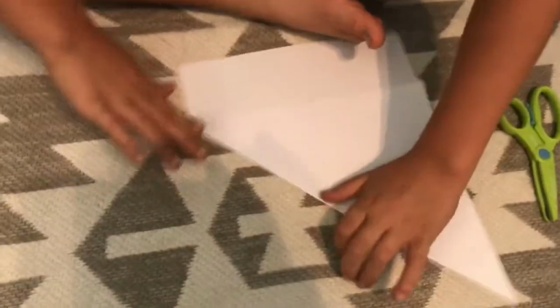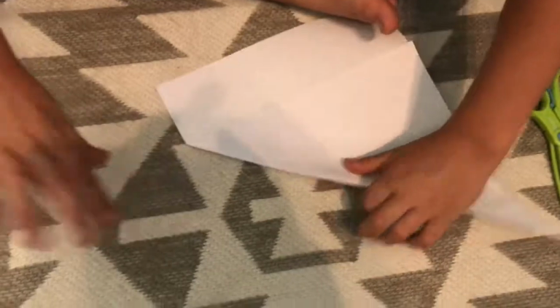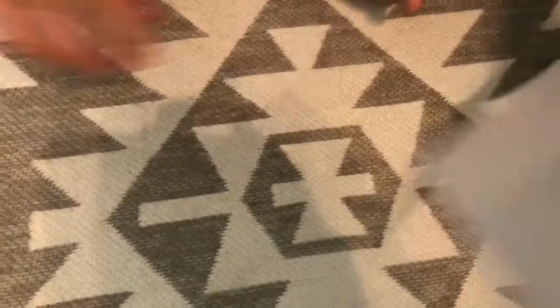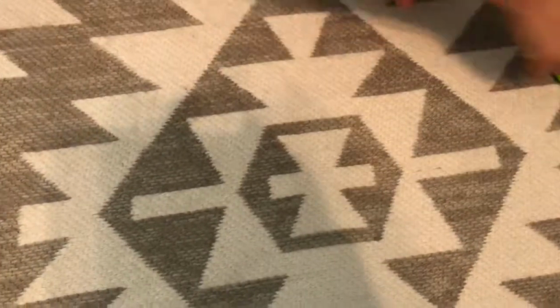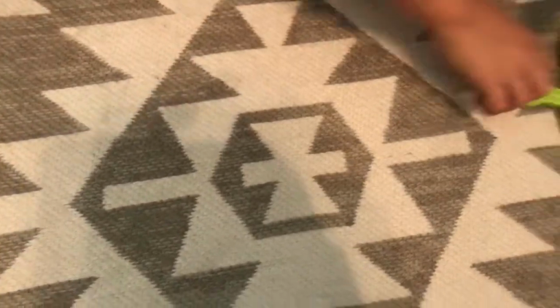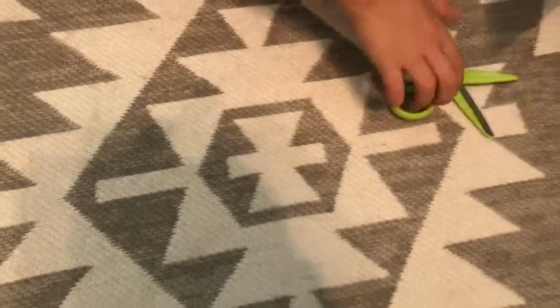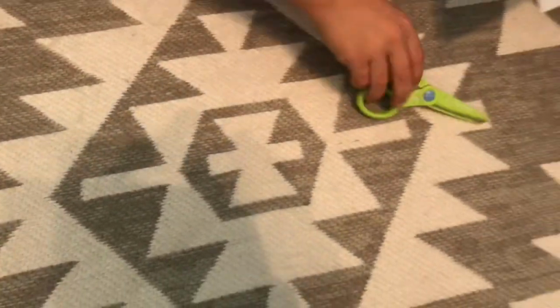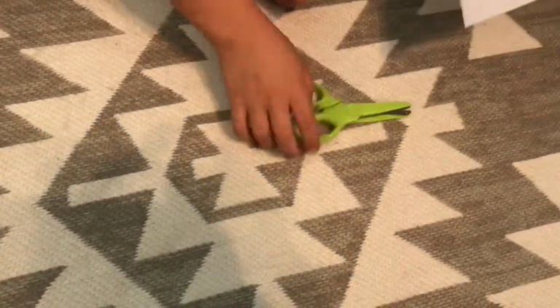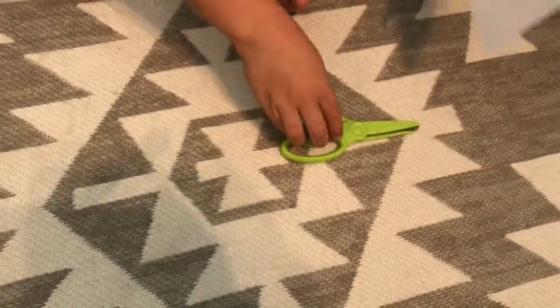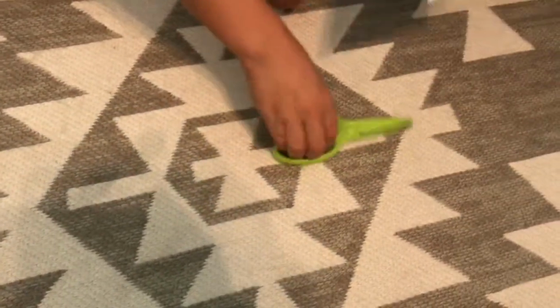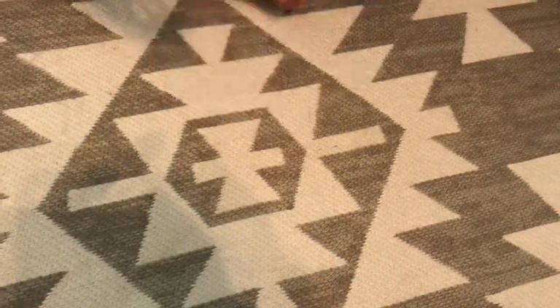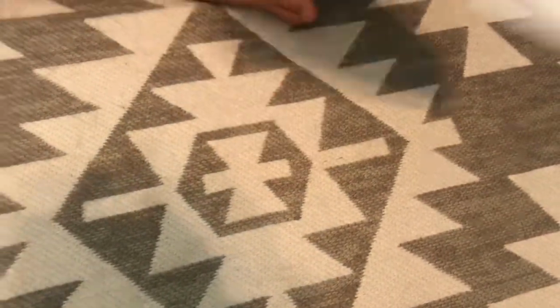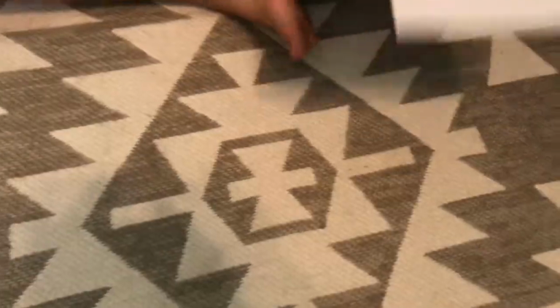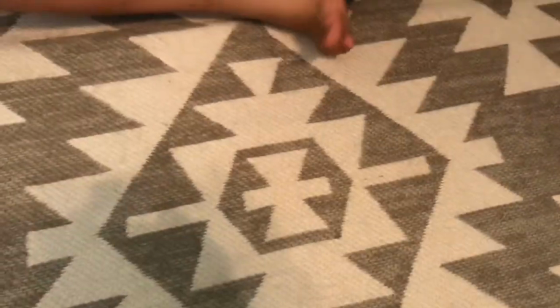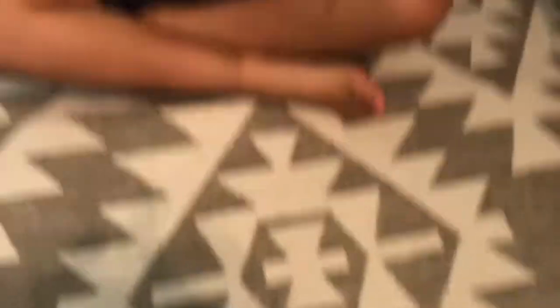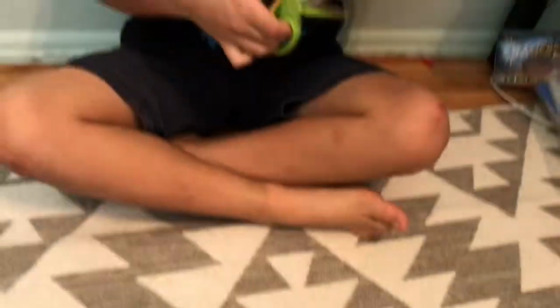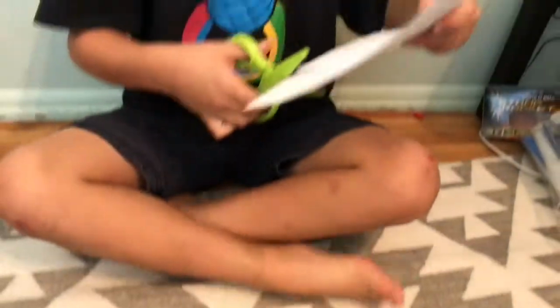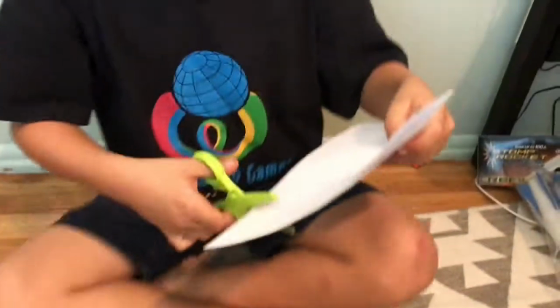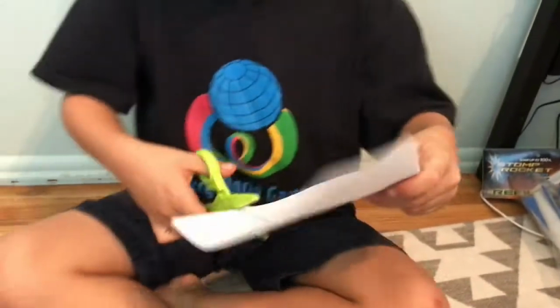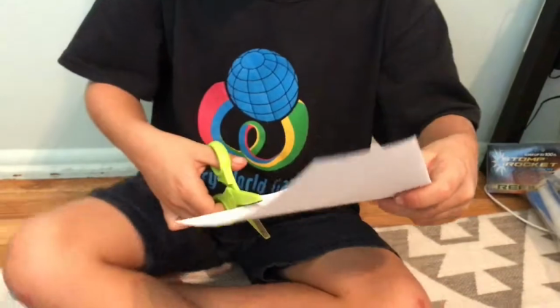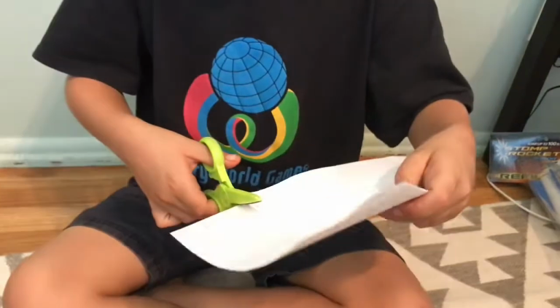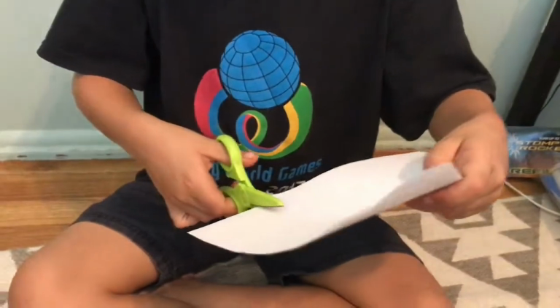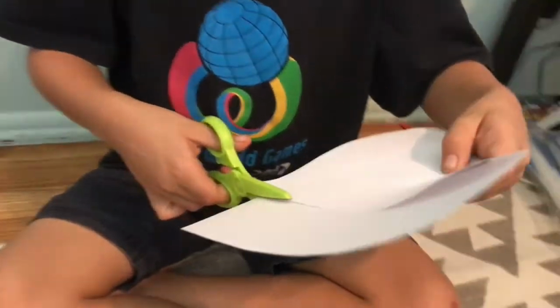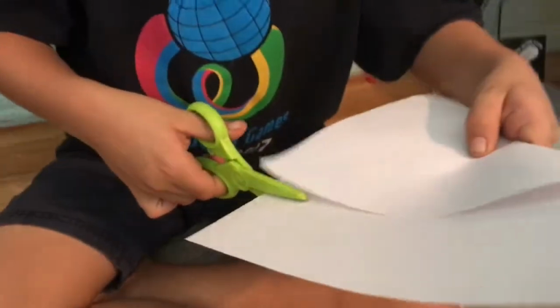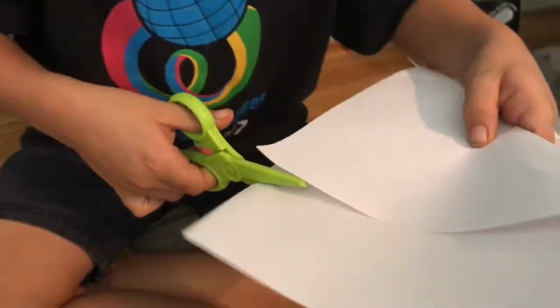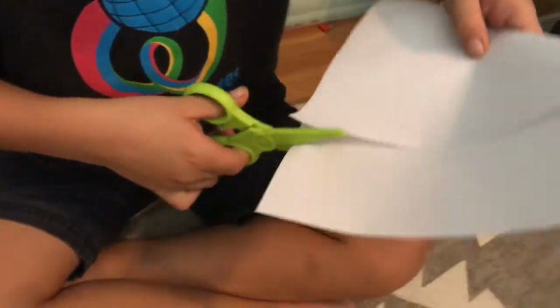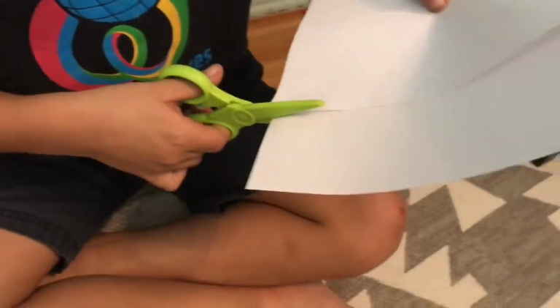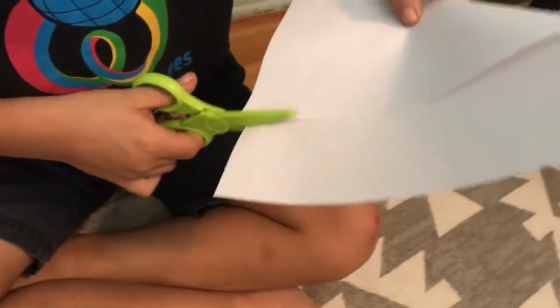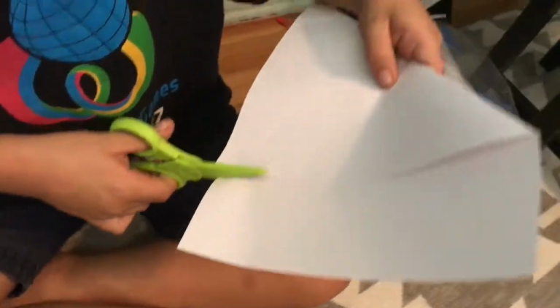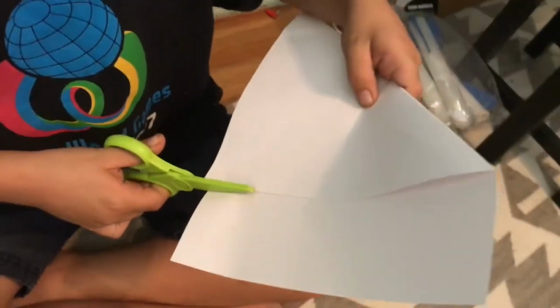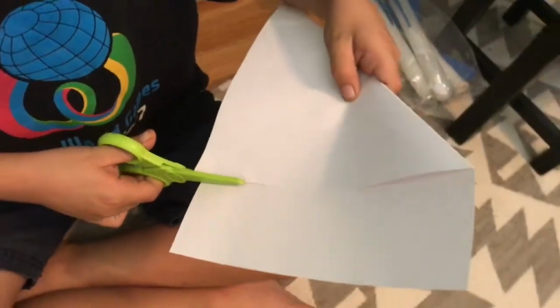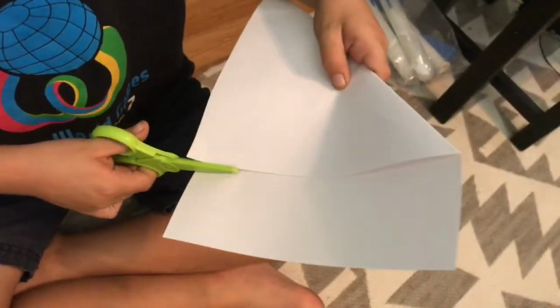Then you get the scissors and you cut it right at the line.